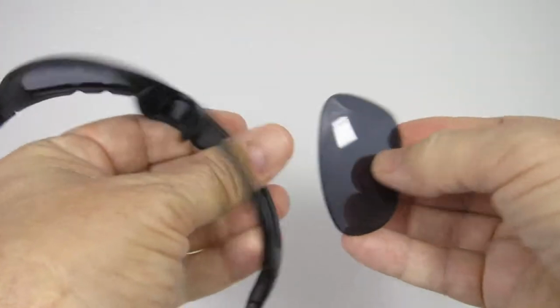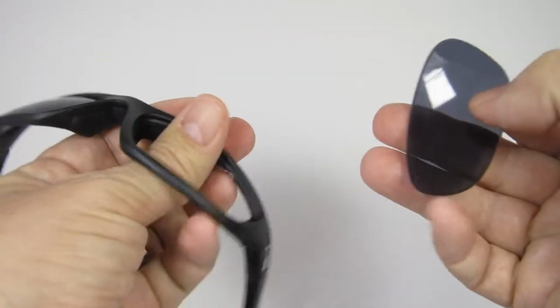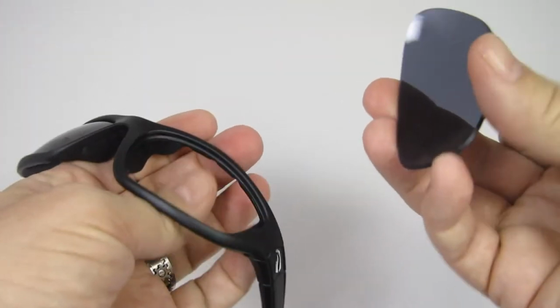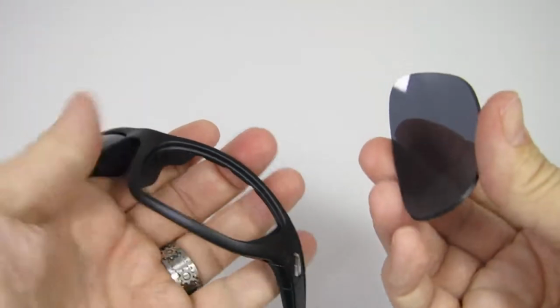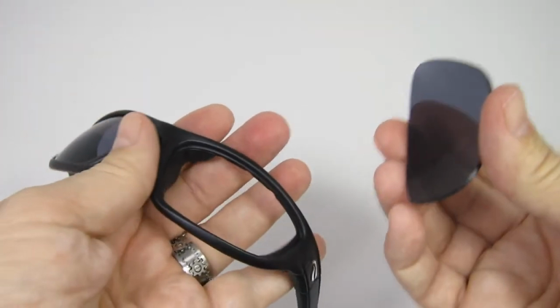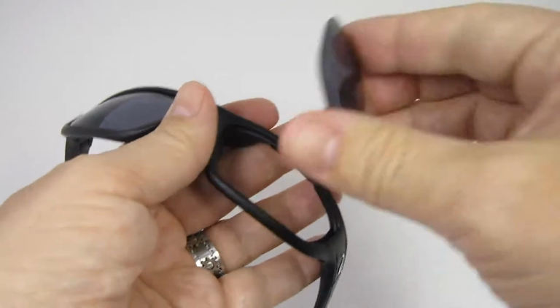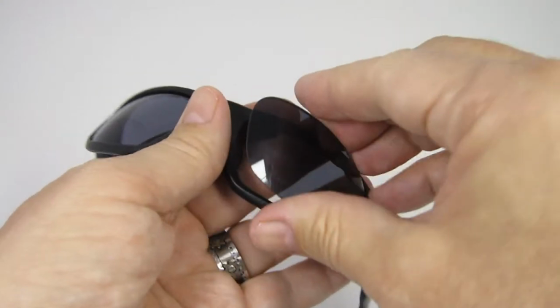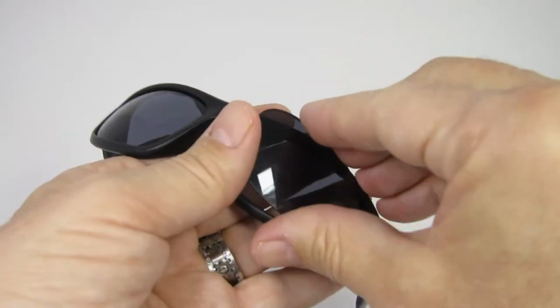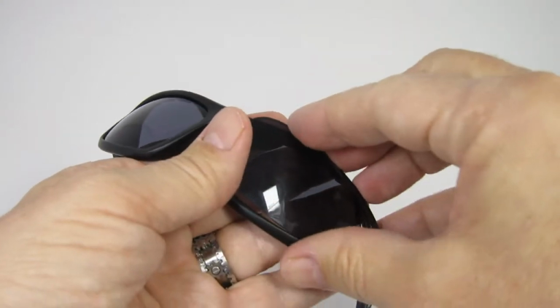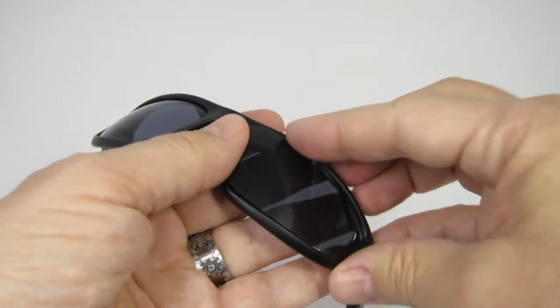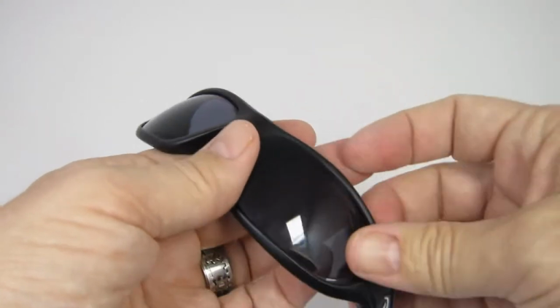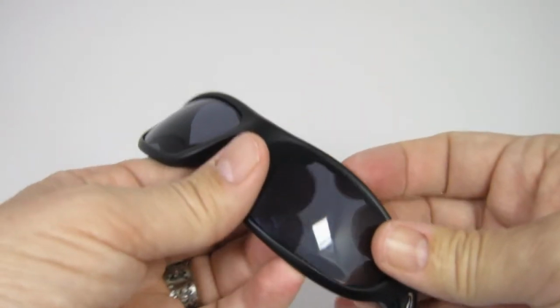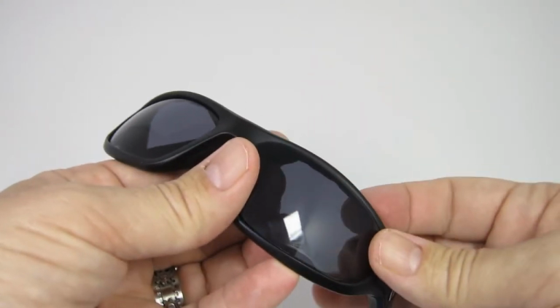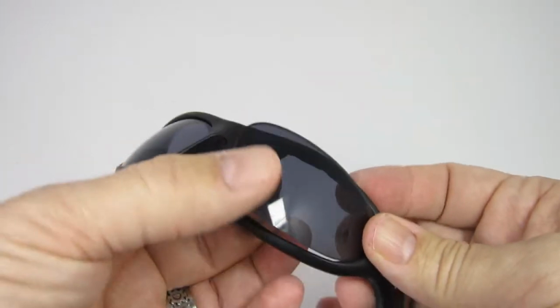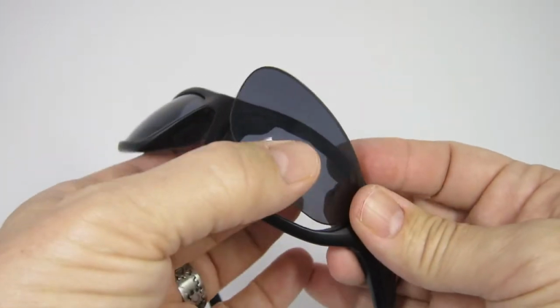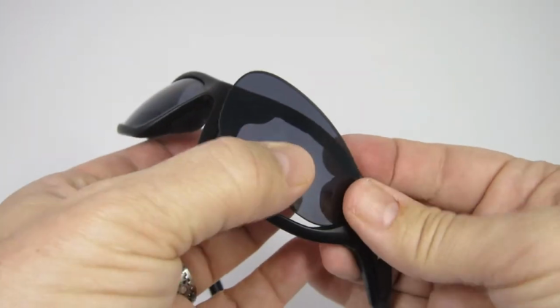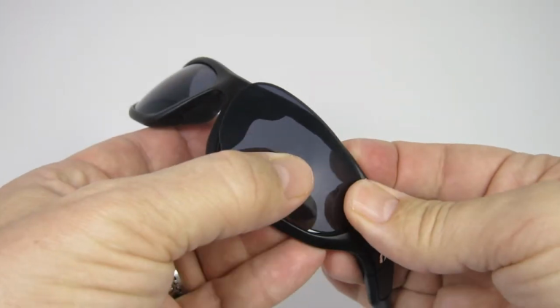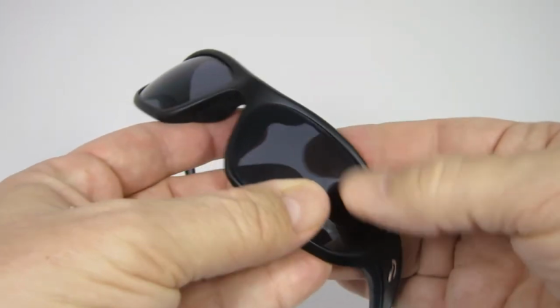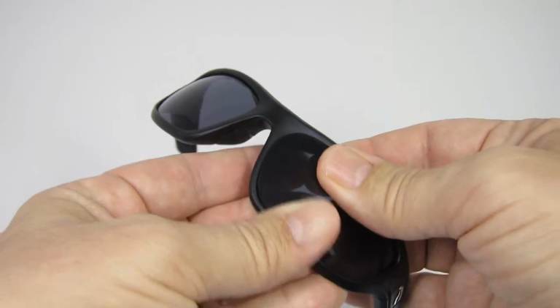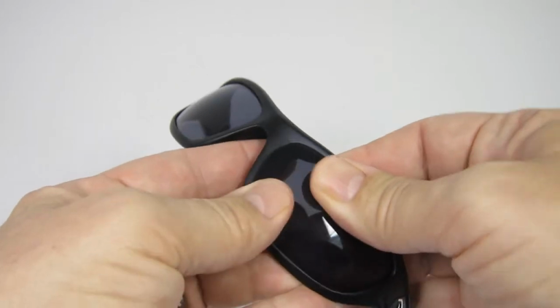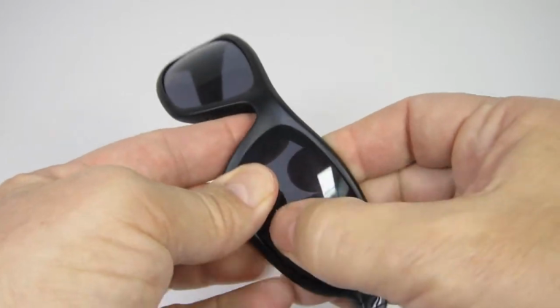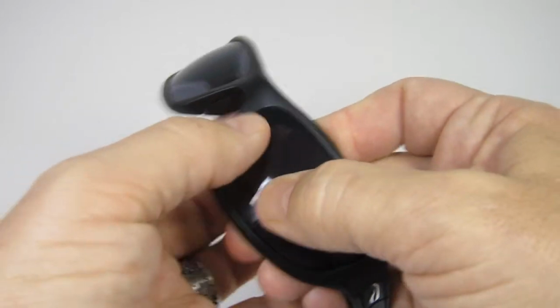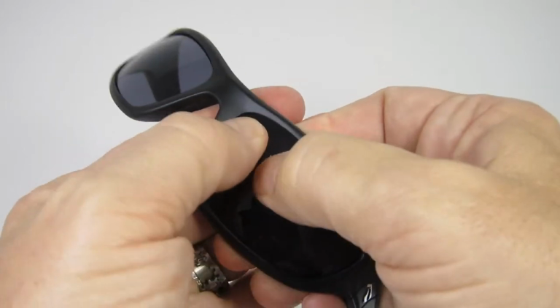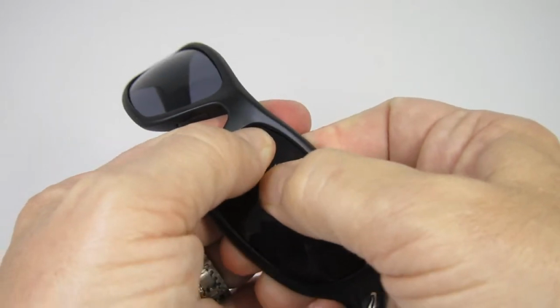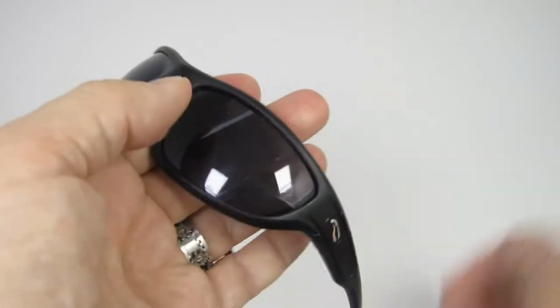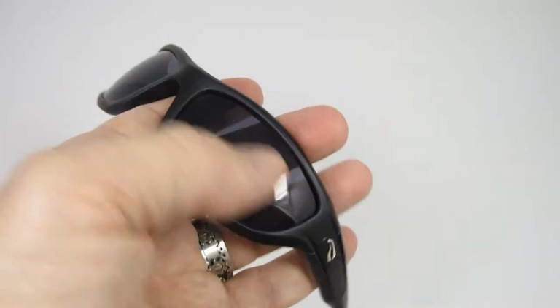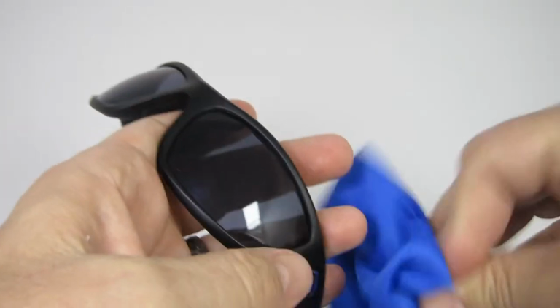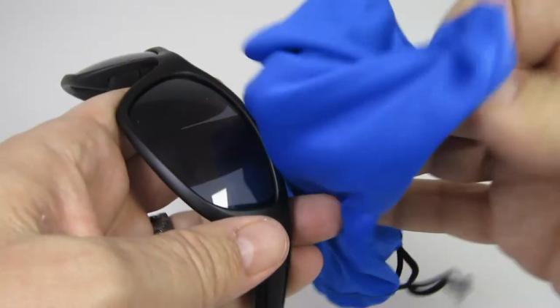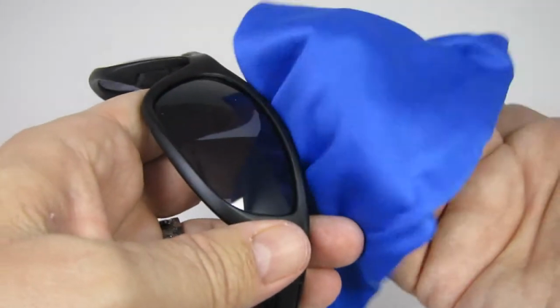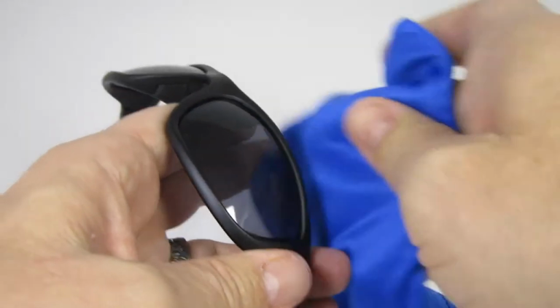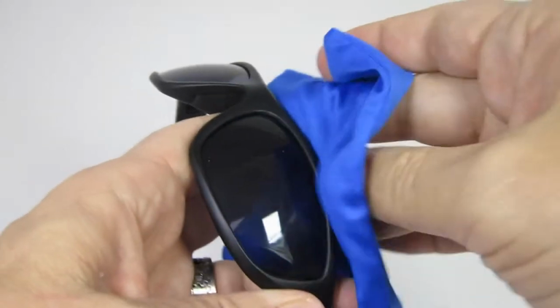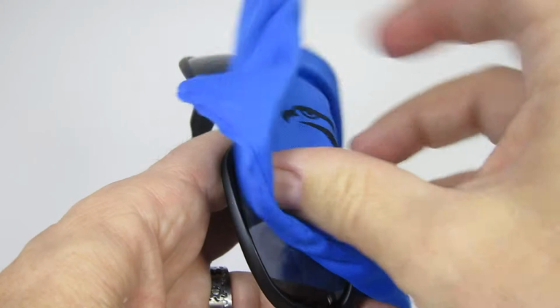To add the new lenses, start by simply inserting the outer part of the lens into the outer part of the frame, then firmly press the lens into place until it's entirely seated within the frame. Then use the Flying Eyes soft case to clean the lenses.